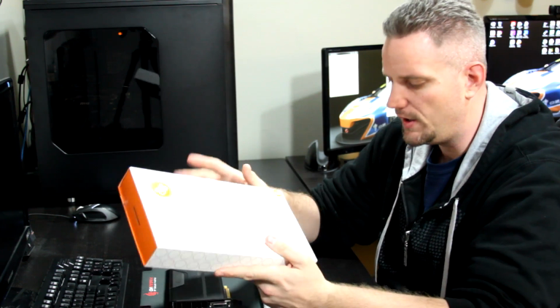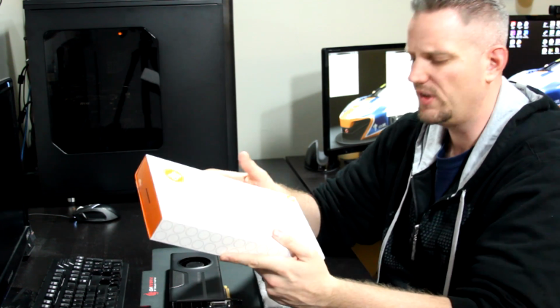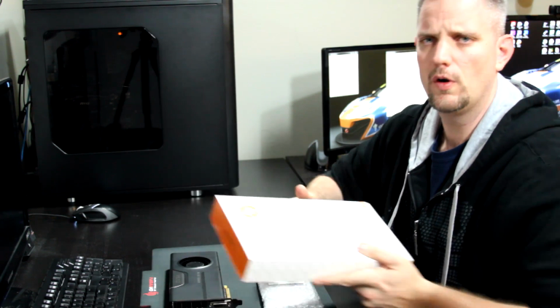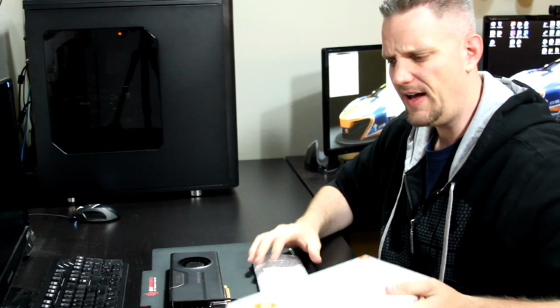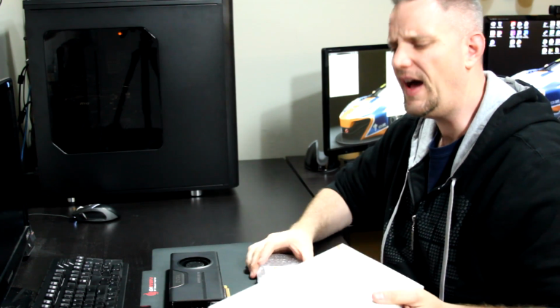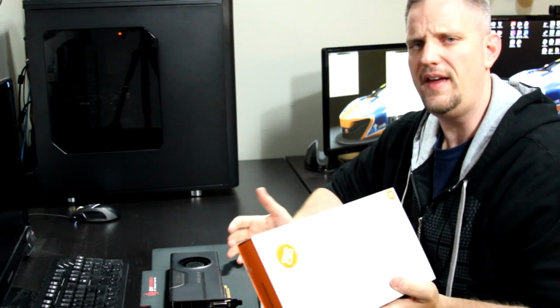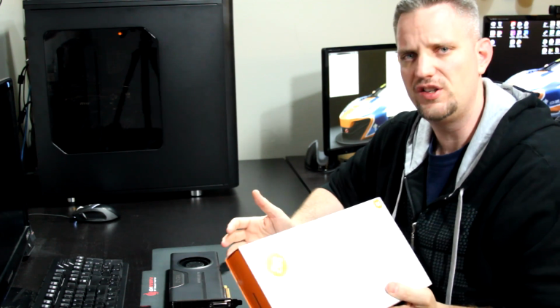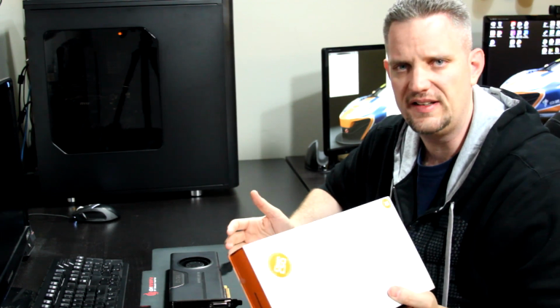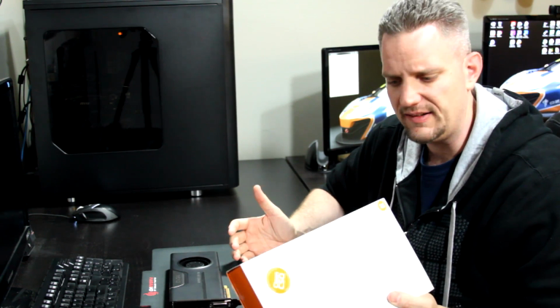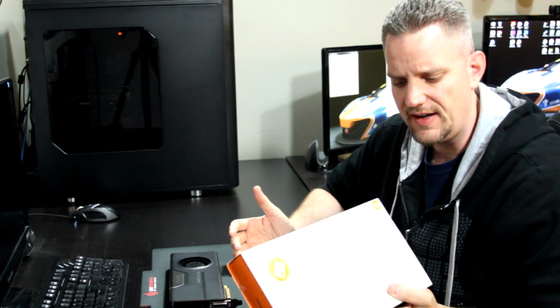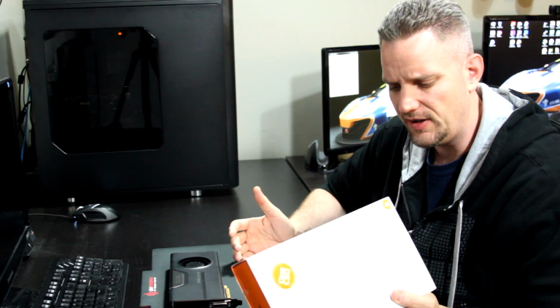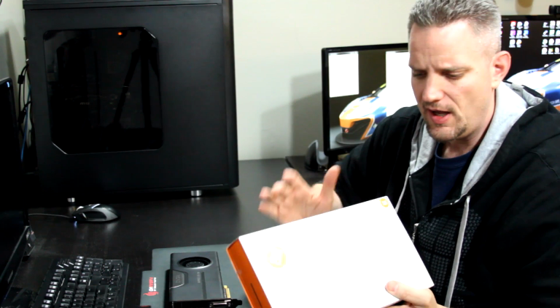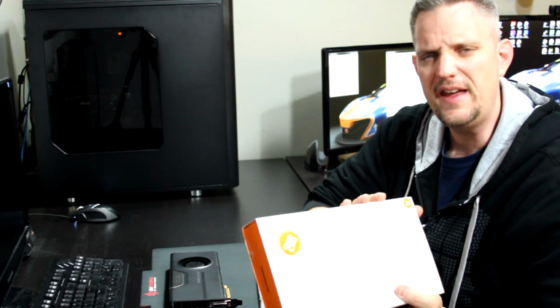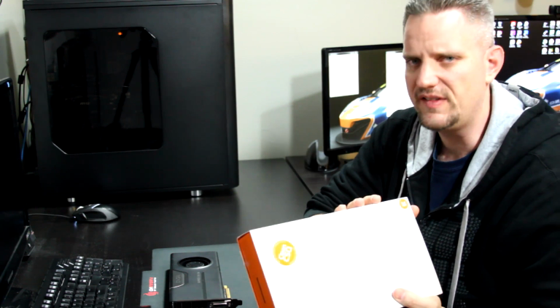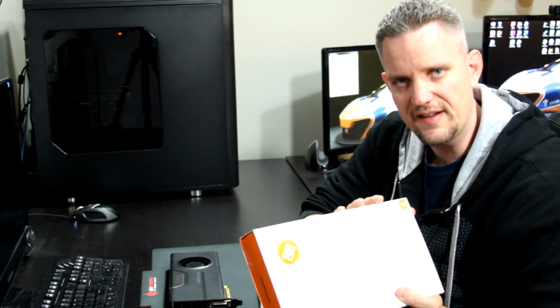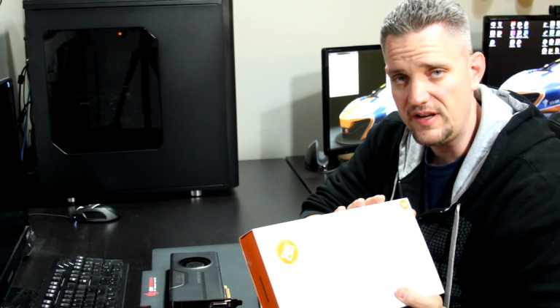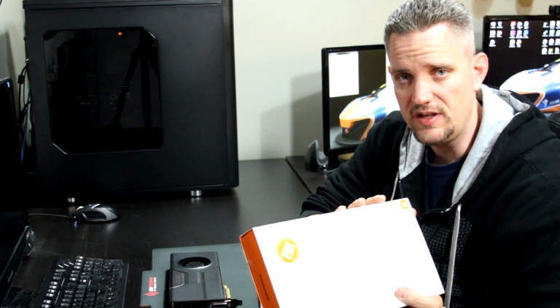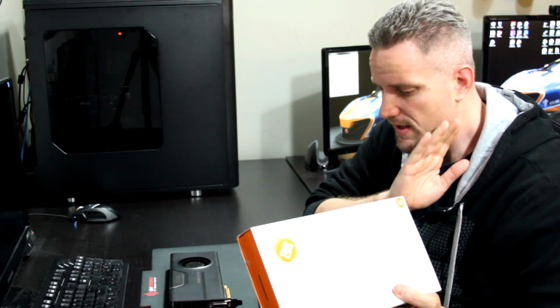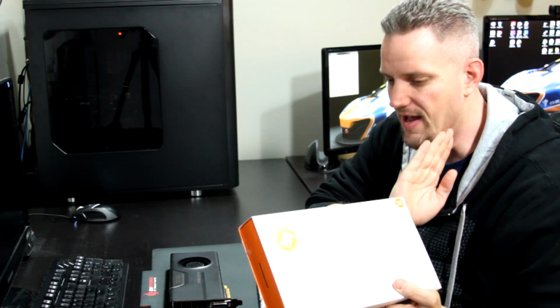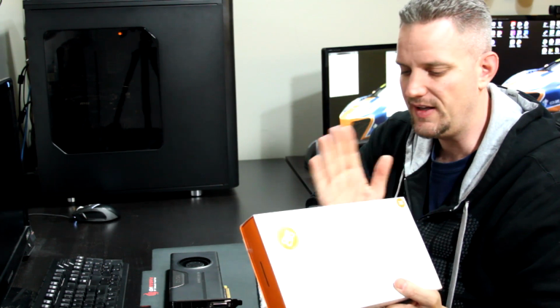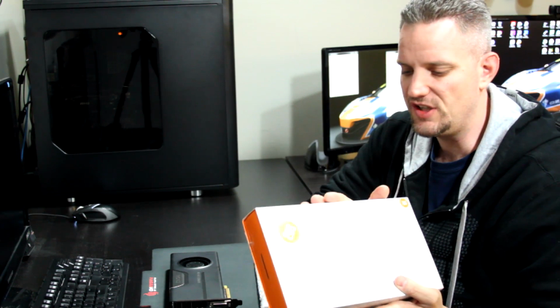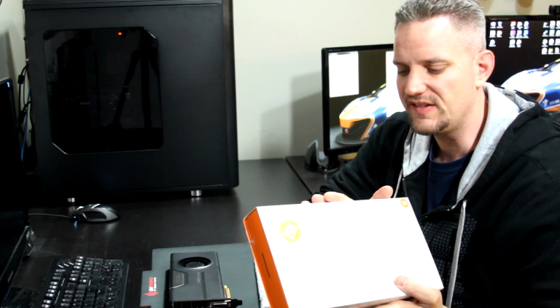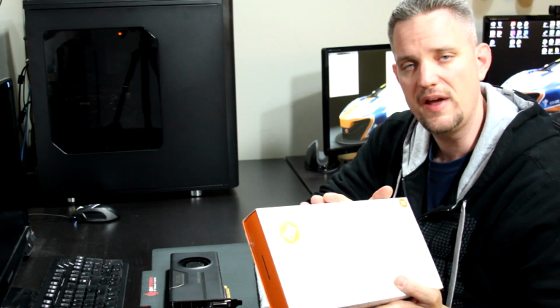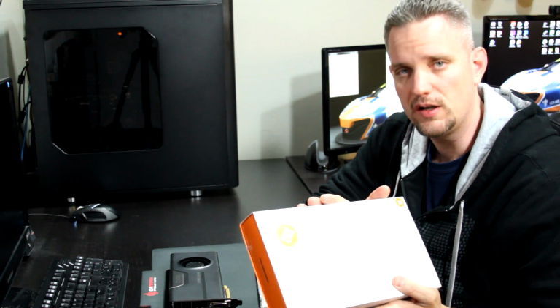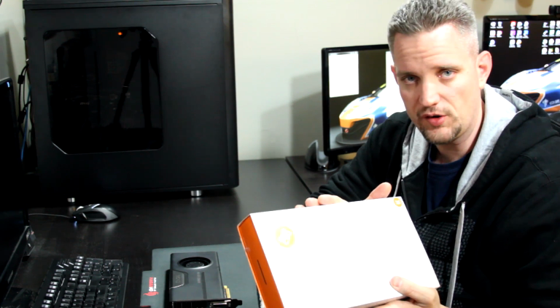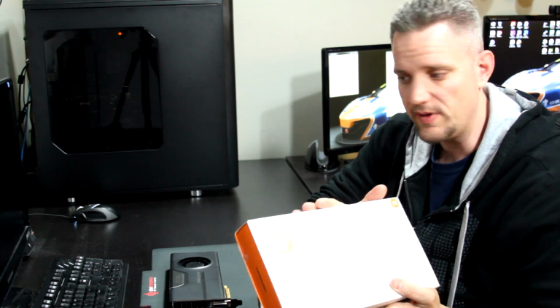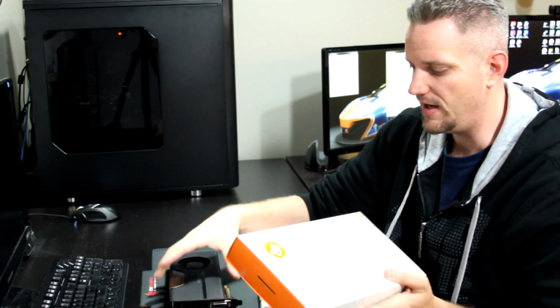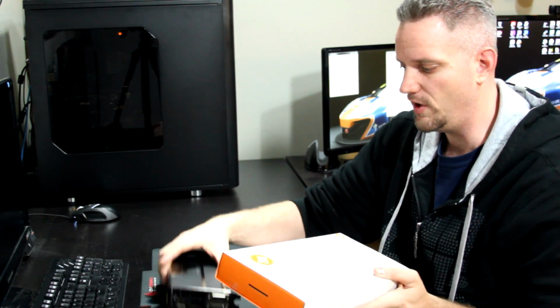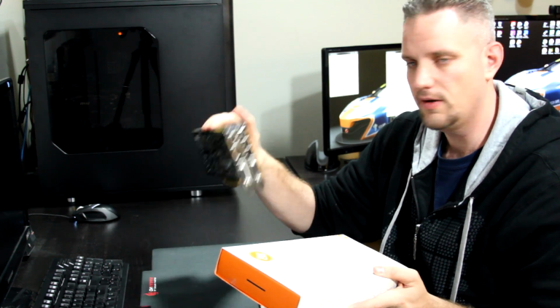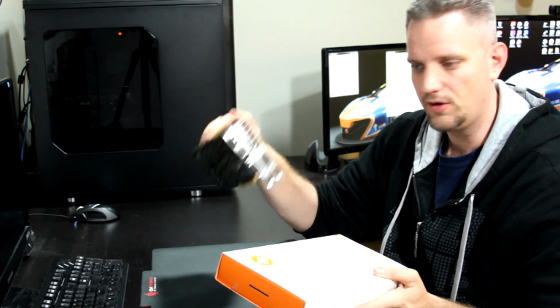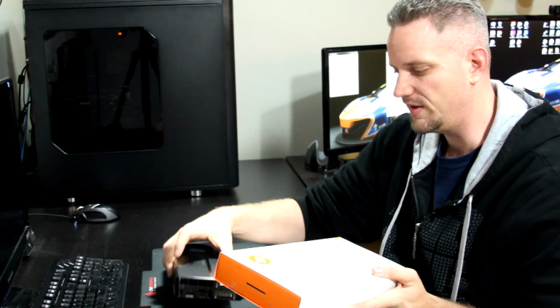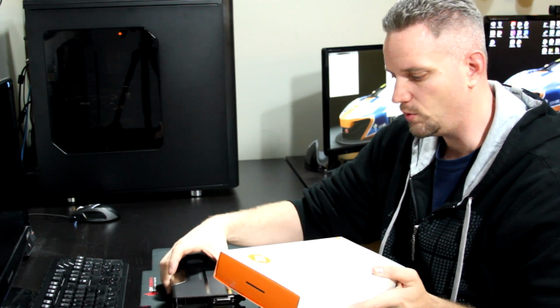Now I know some of you are going, what the hell? You said you weren't getting a Ti. It's not a Ti, it's a vanilla. They use the exact same PCB. And the GTX Ti base model also has three gigabytes, which this card does as well.